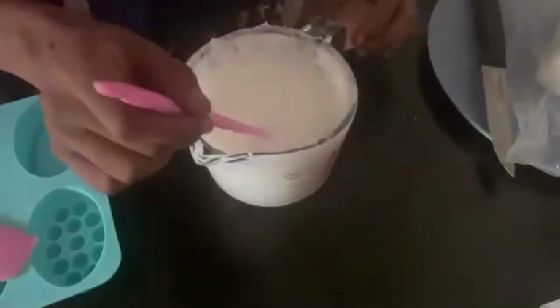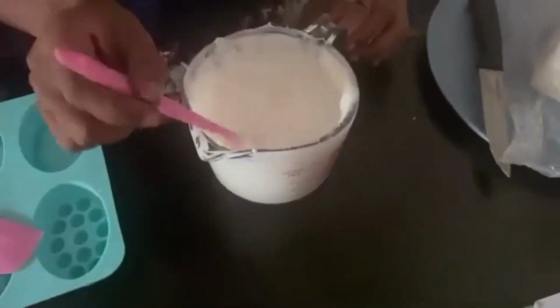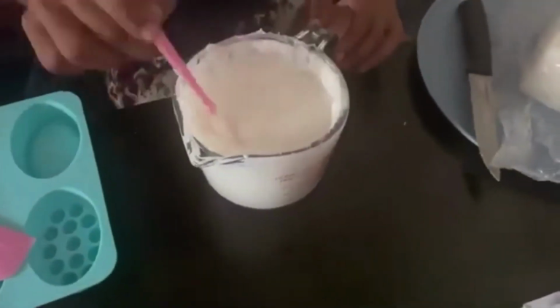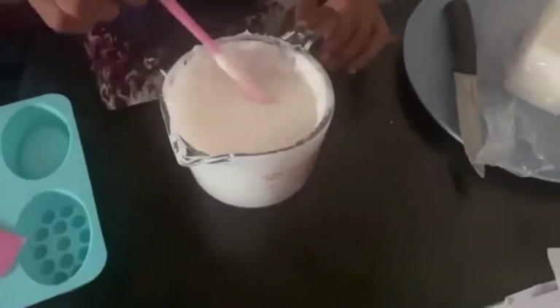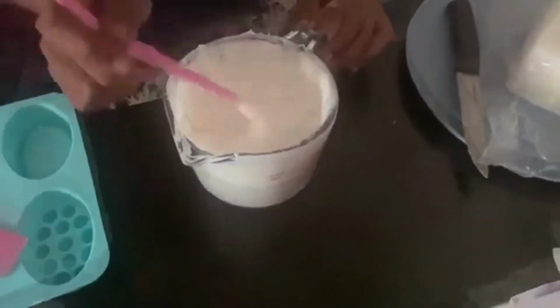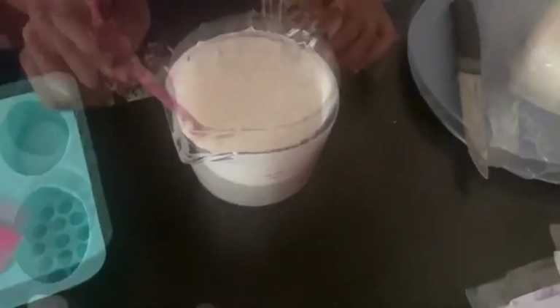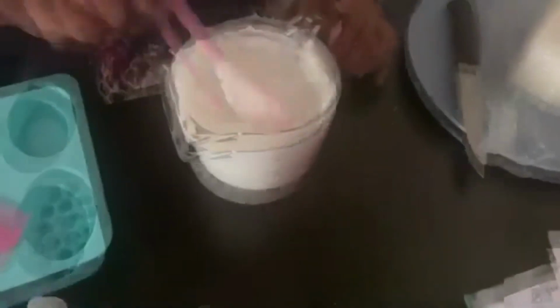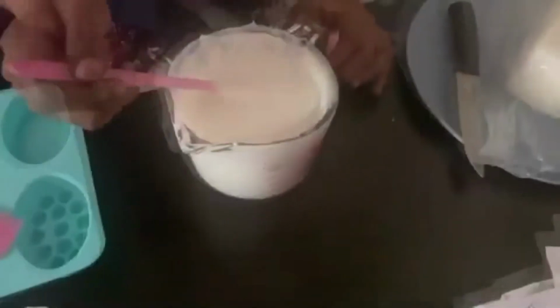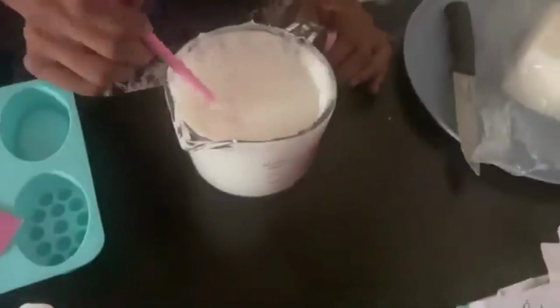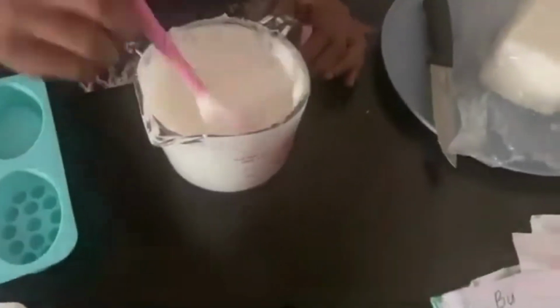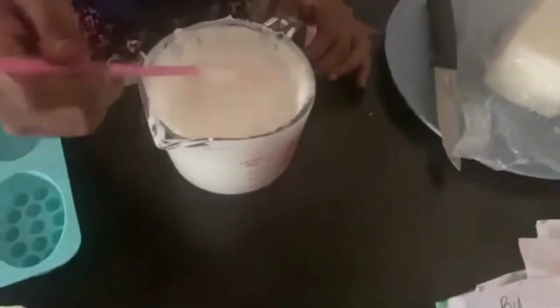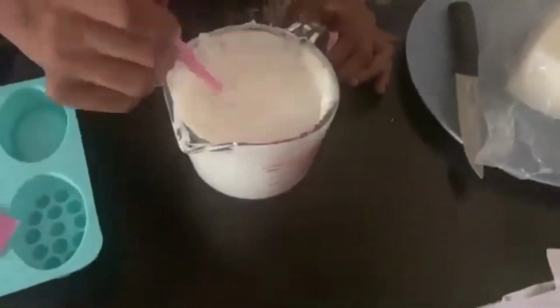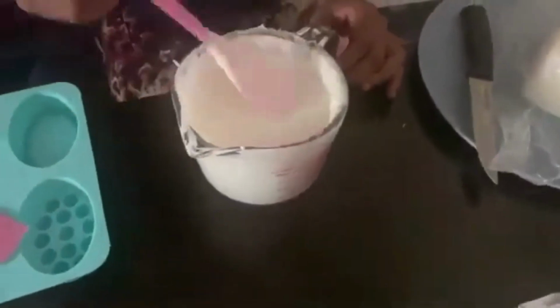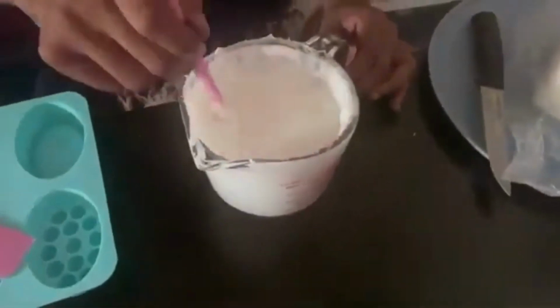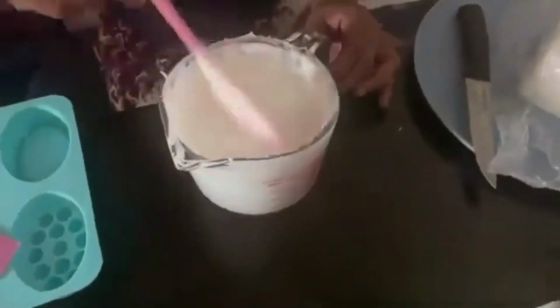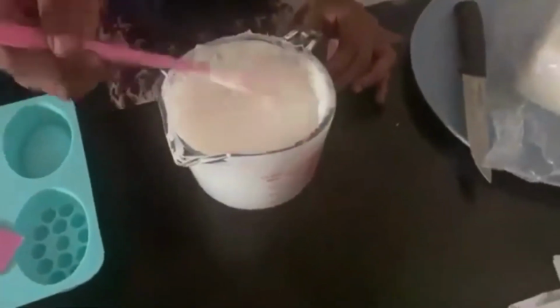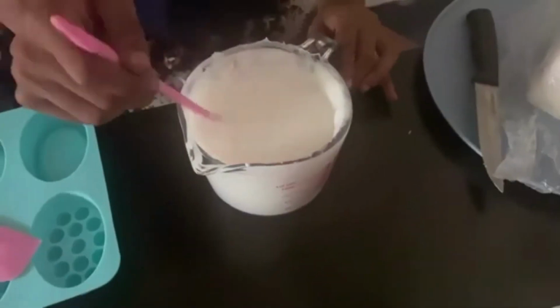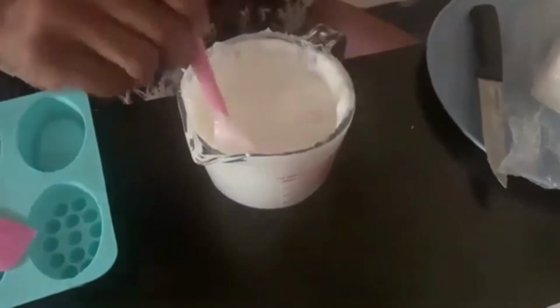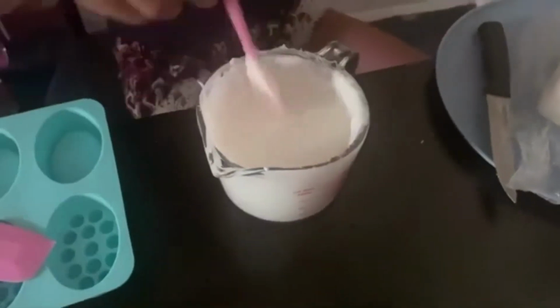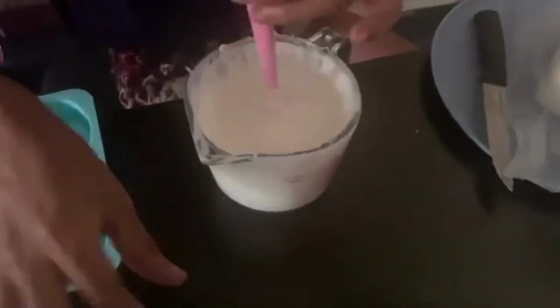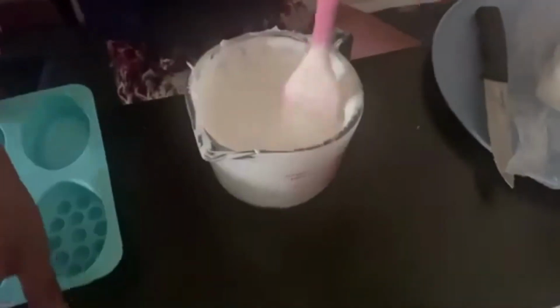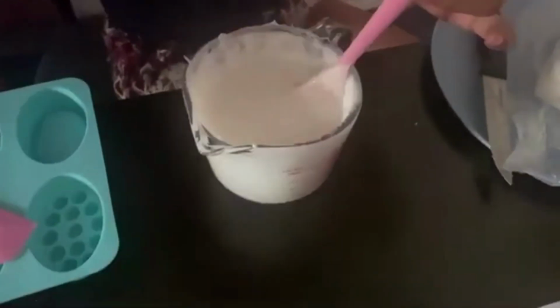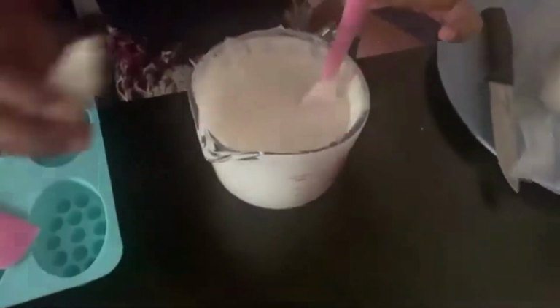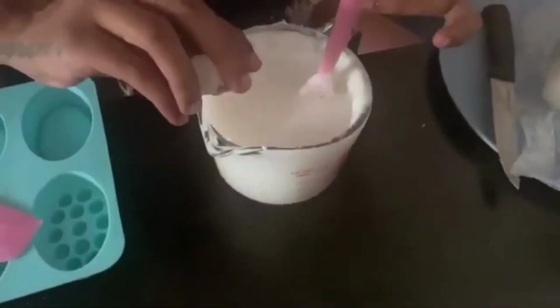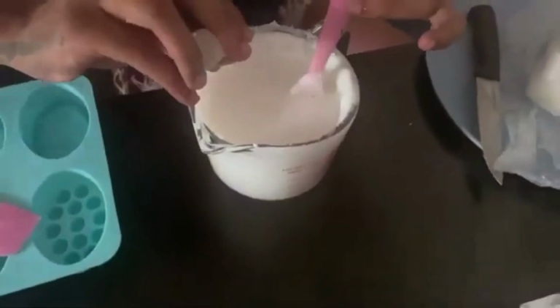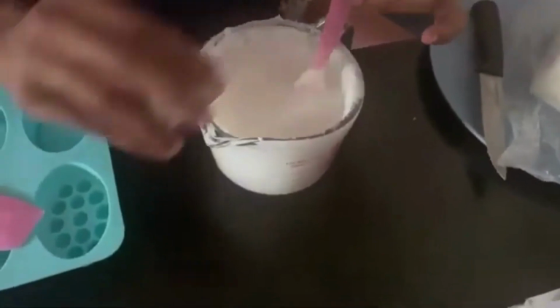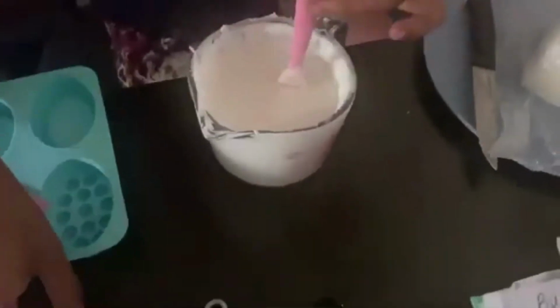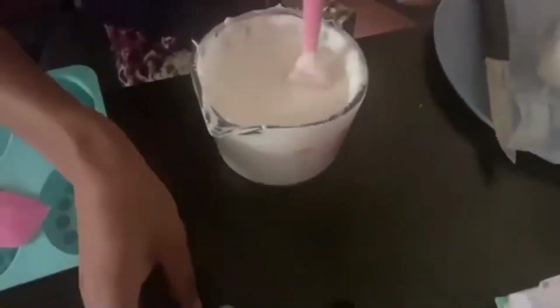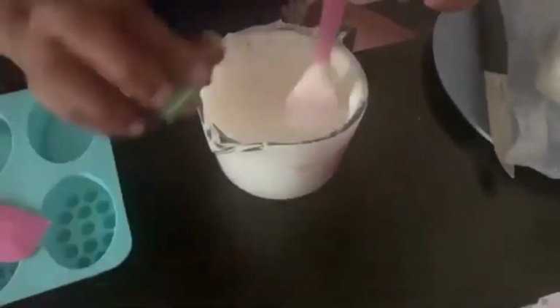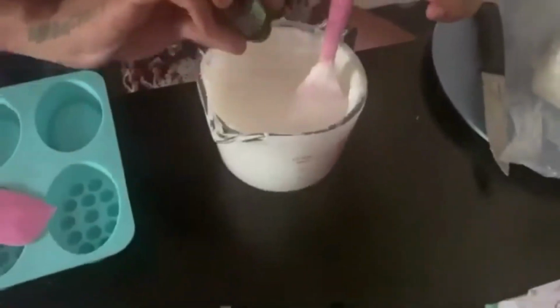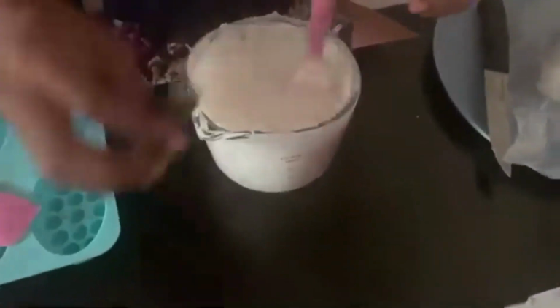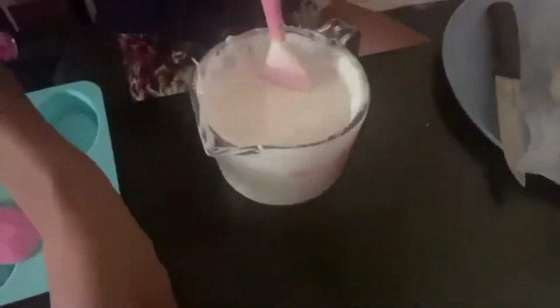Did I just say business weird? It sounded like I said it weird. Y'all can let me know in the comments. But anyway, today I am making for you guys my patchouli emerald bar.